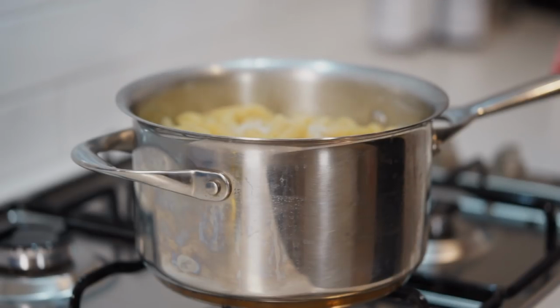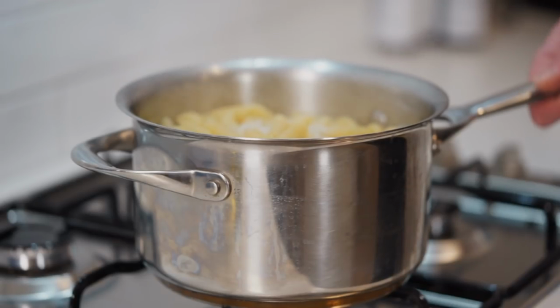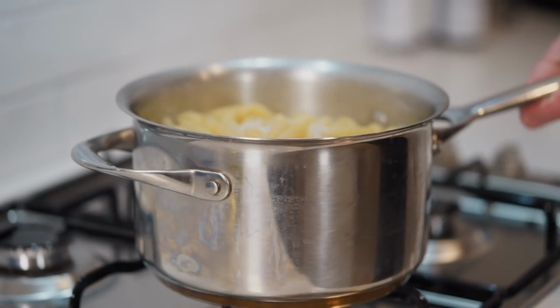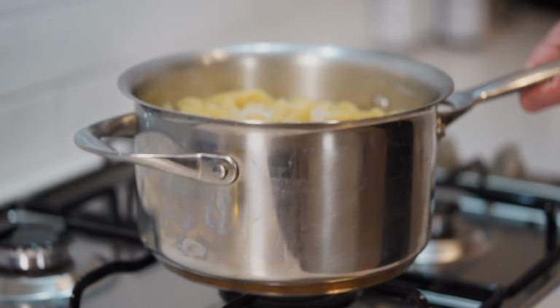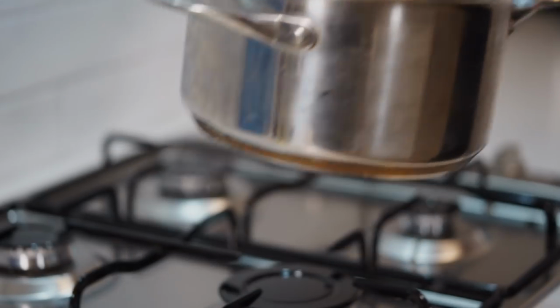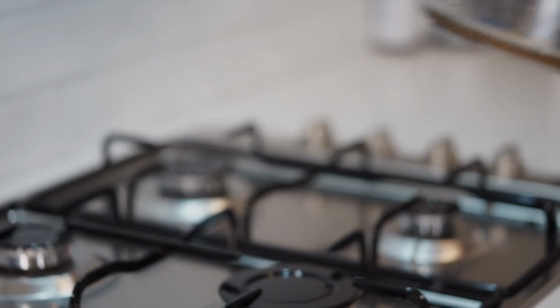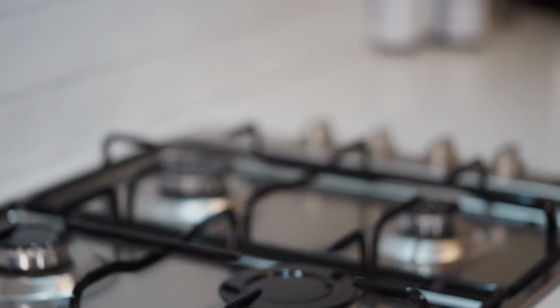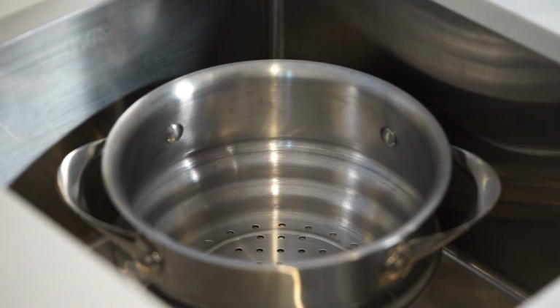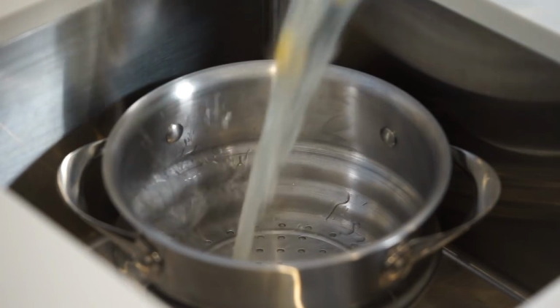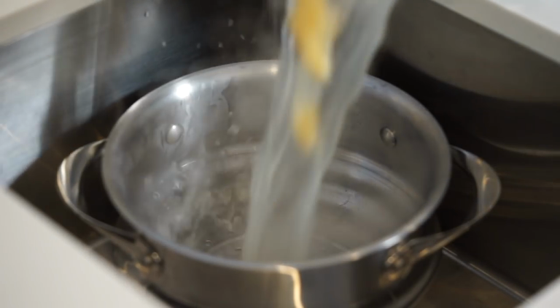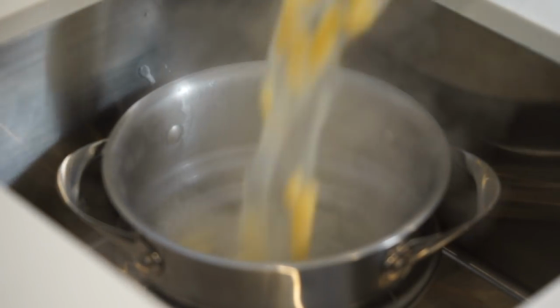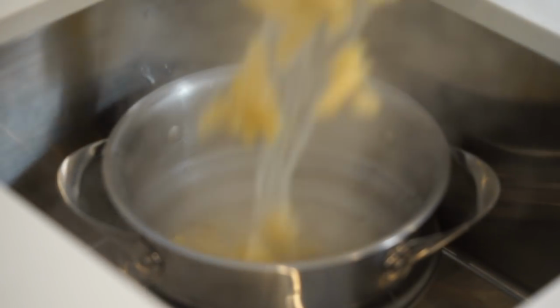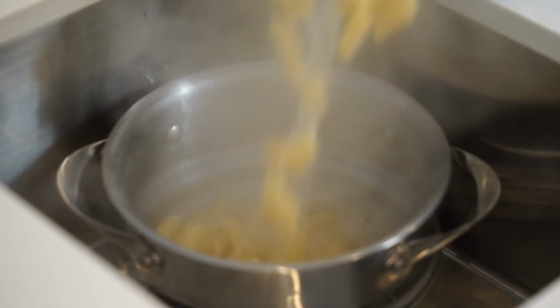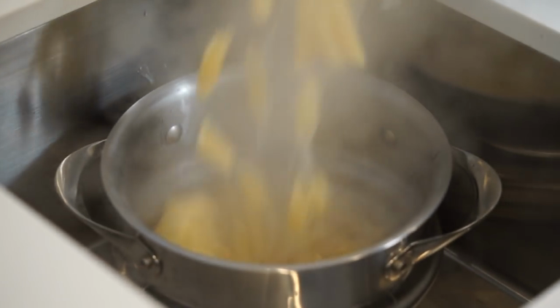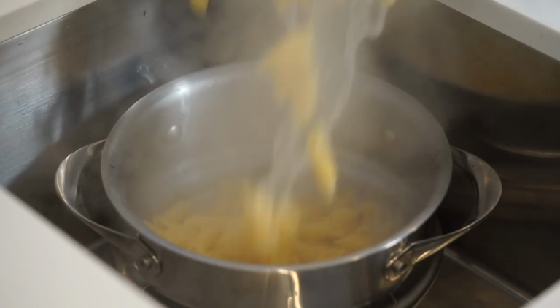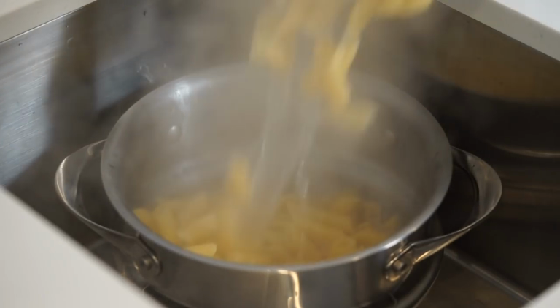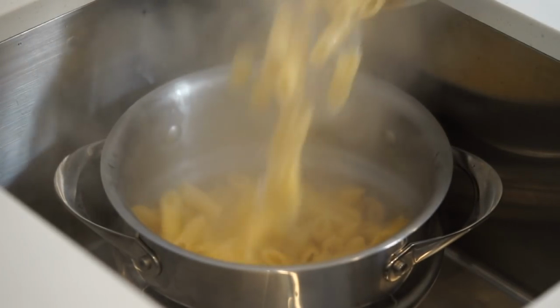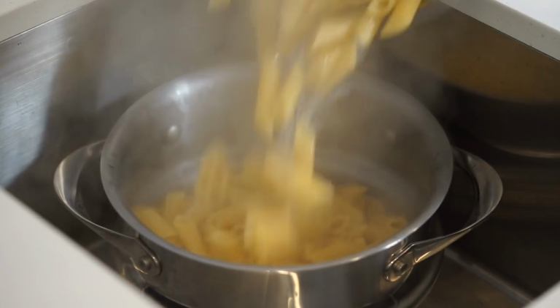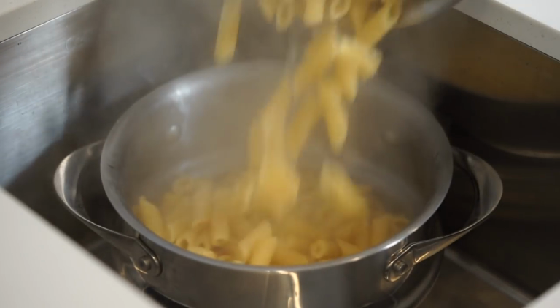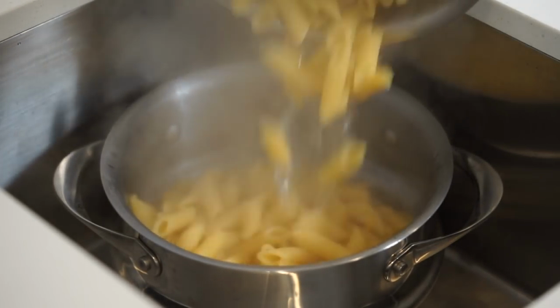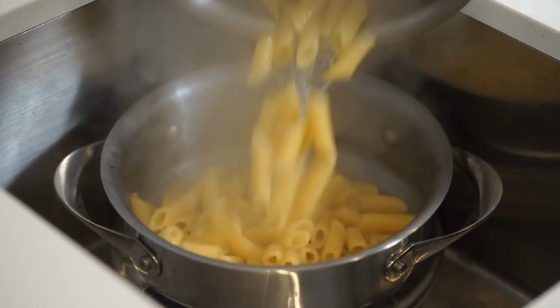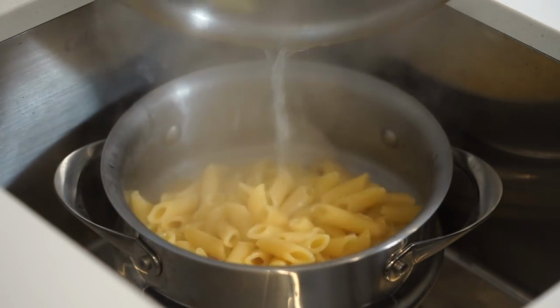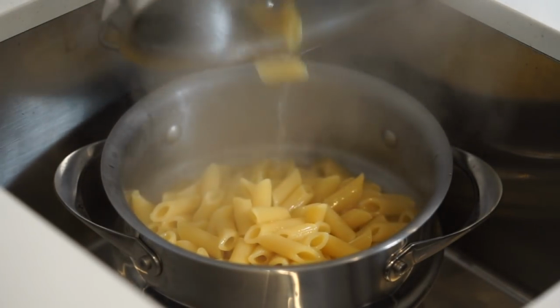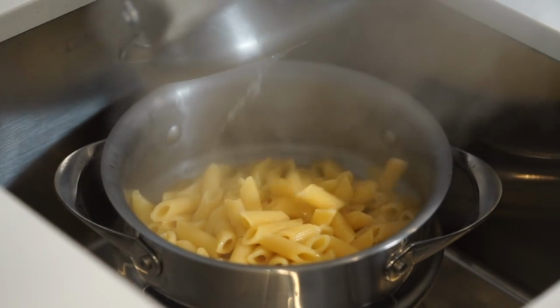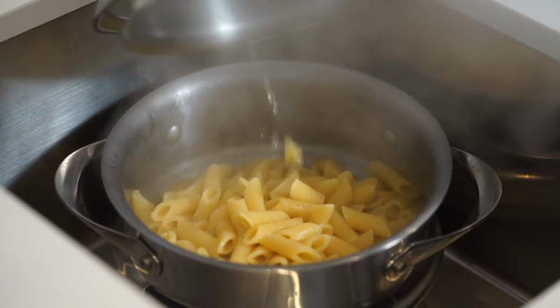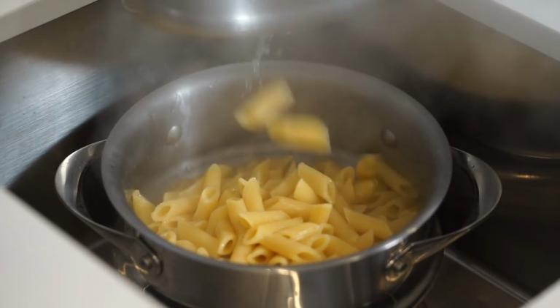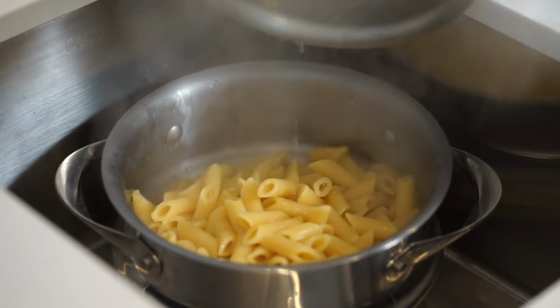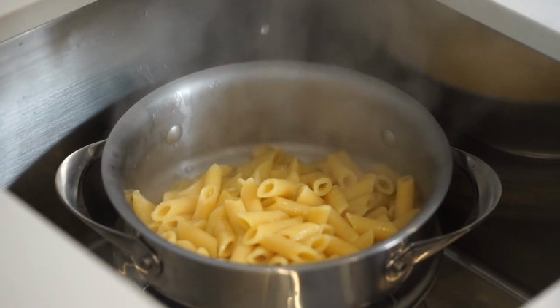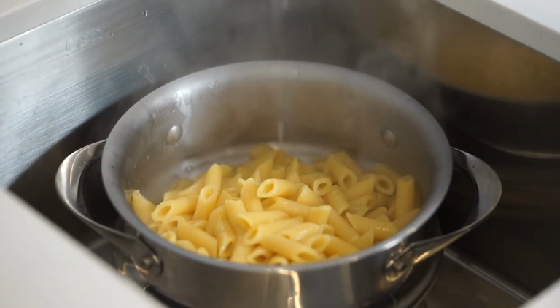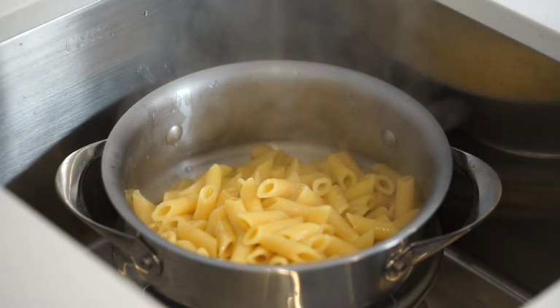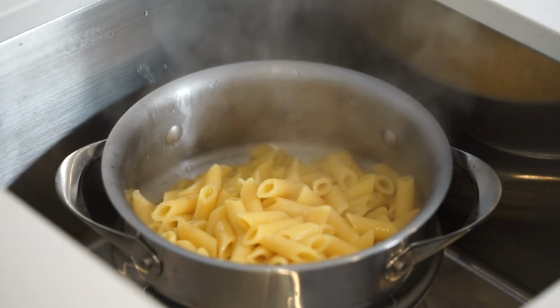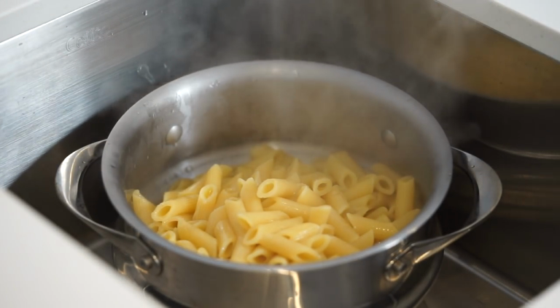This can then be removed from the stovetop and poured through a sieve to drain, leaving it to do so for the time being. You can also add a splash of olive oil if you wanted to prevent it from sticking.